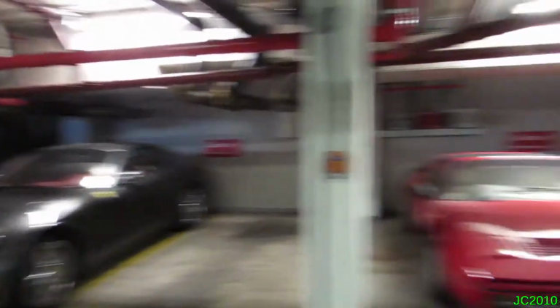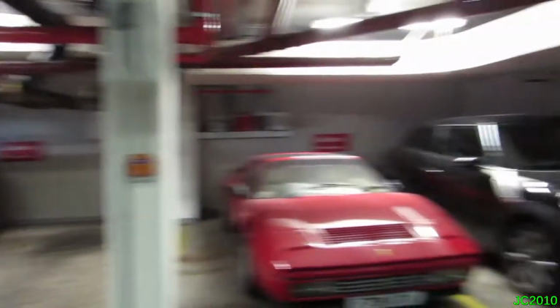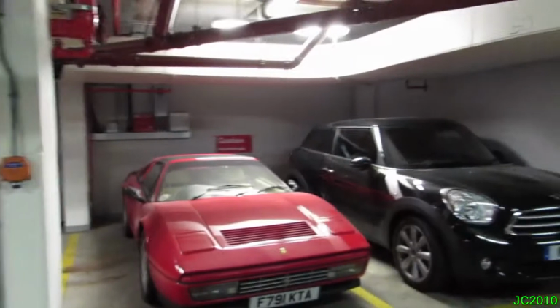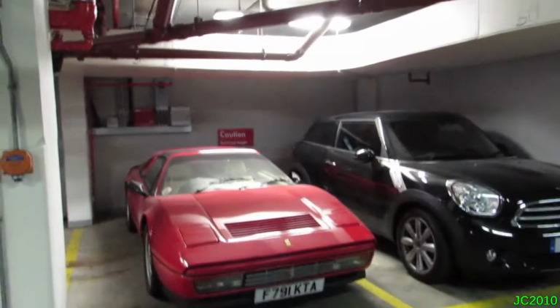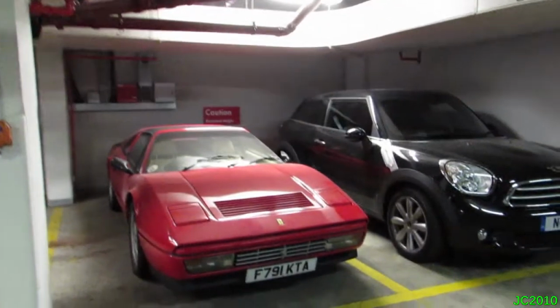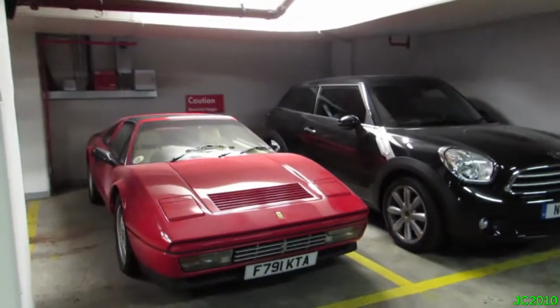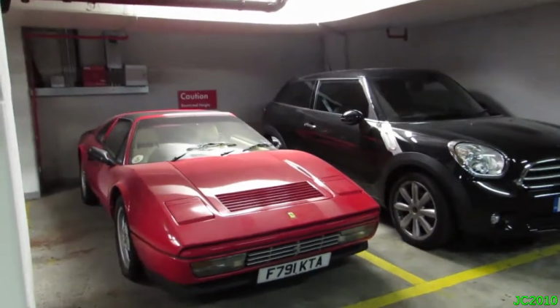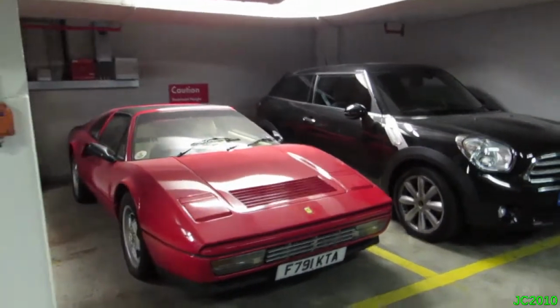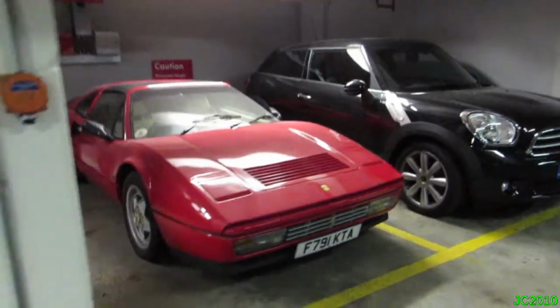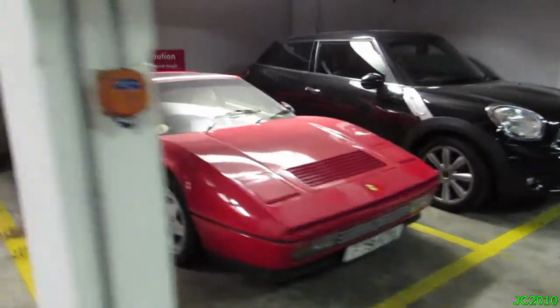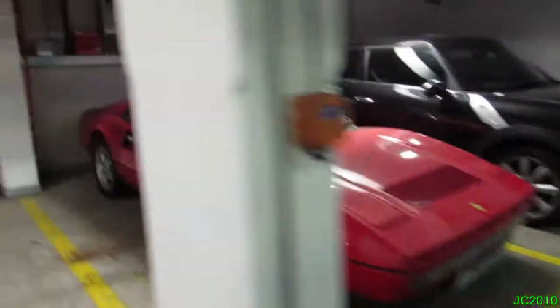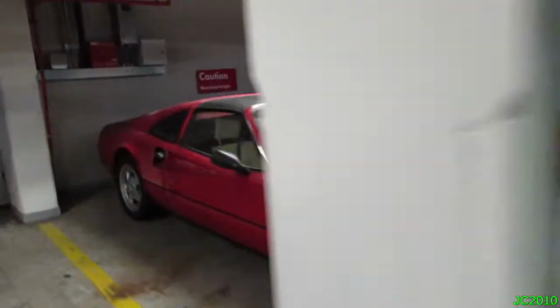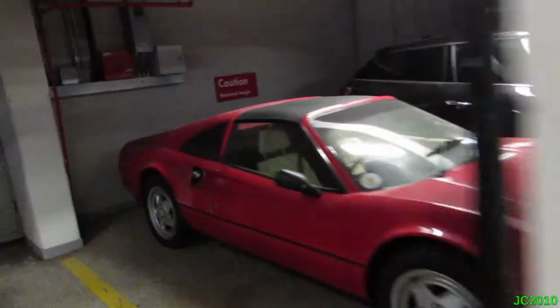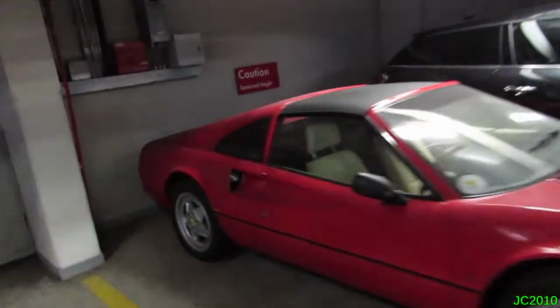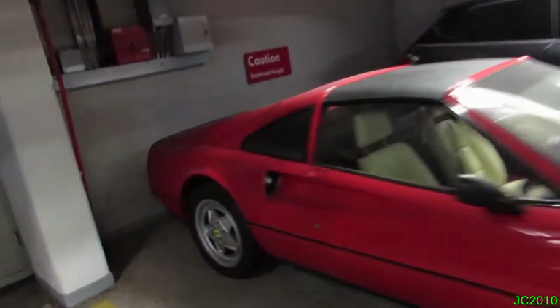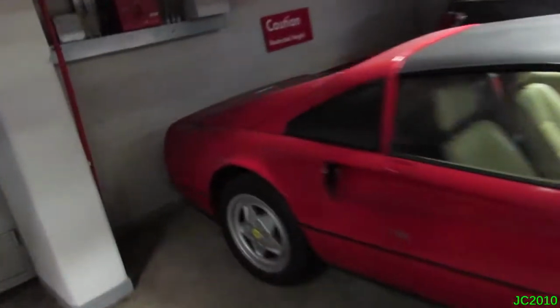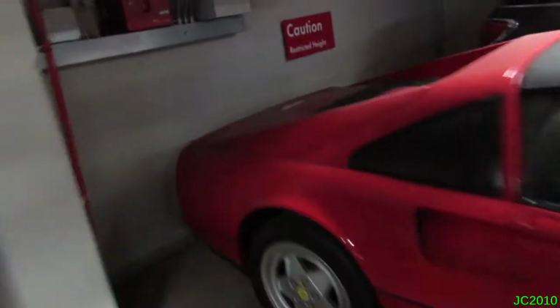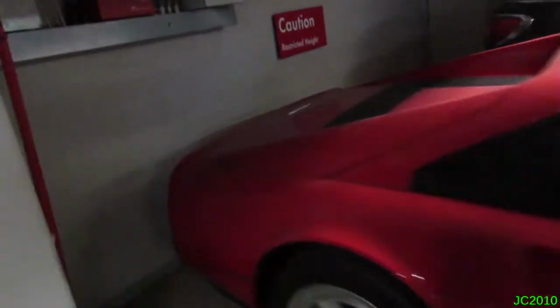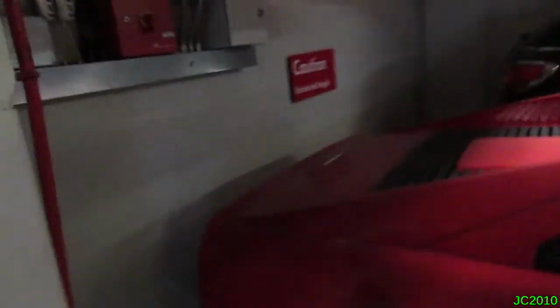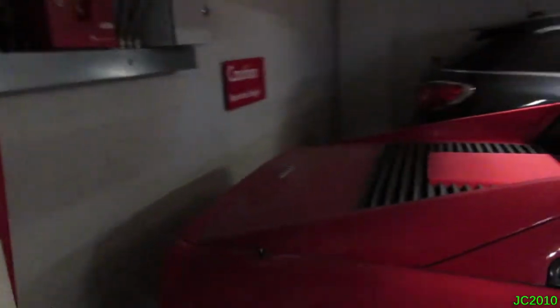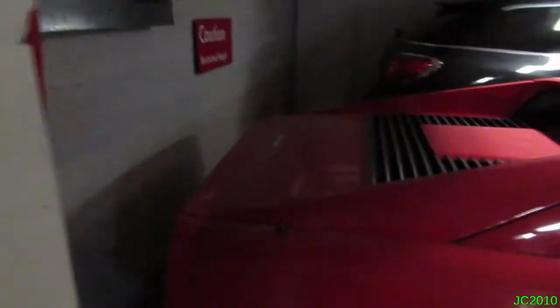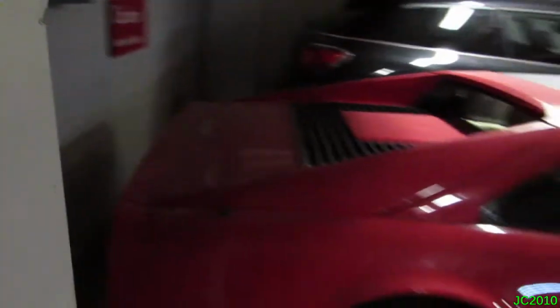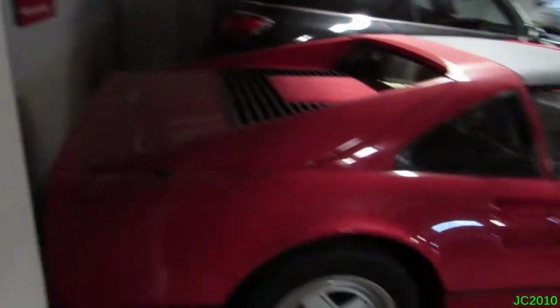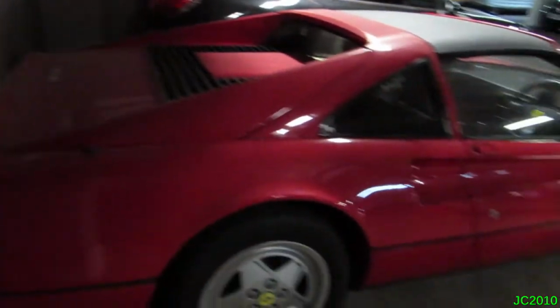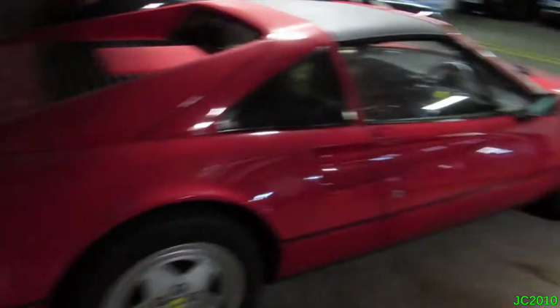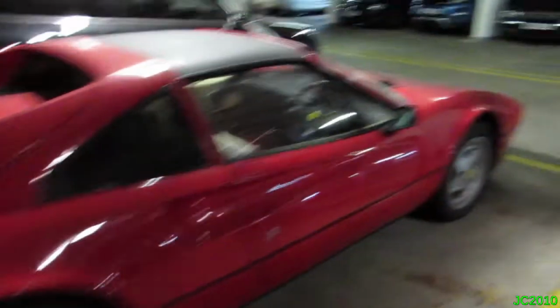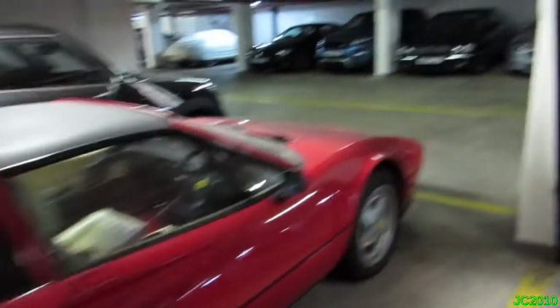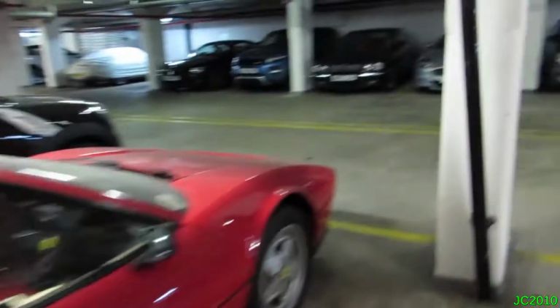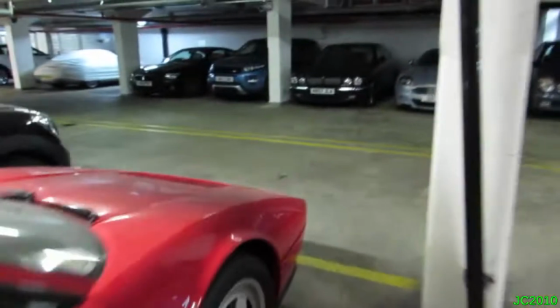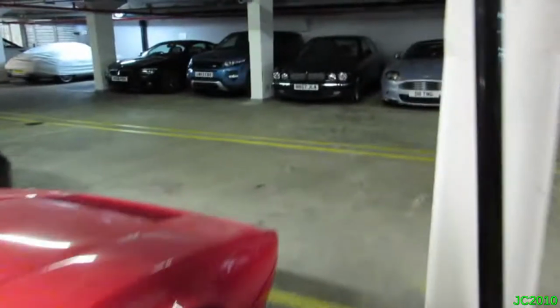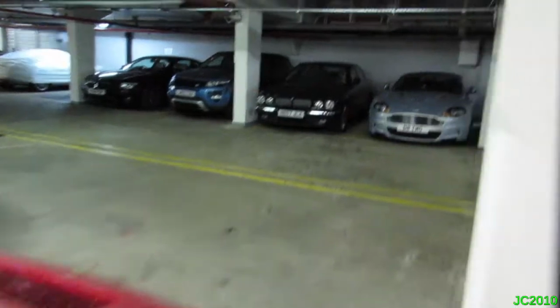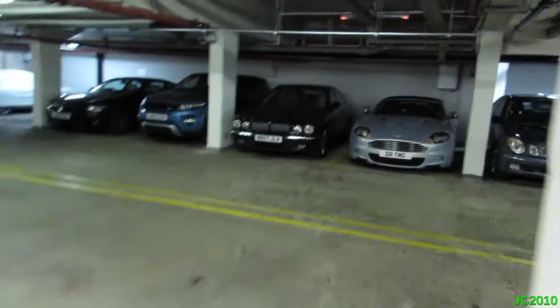Then here we've got a 328 — I think it'll be the GTS. I haven't actually looked around the back of it, but yeah, very nice. Nice old school 80s Ferrari.